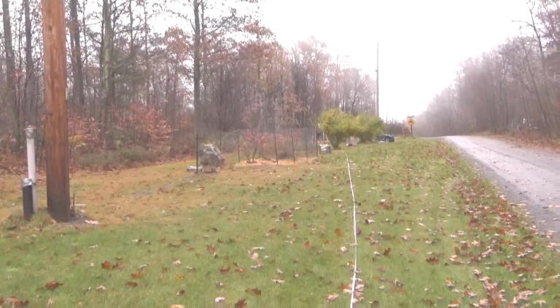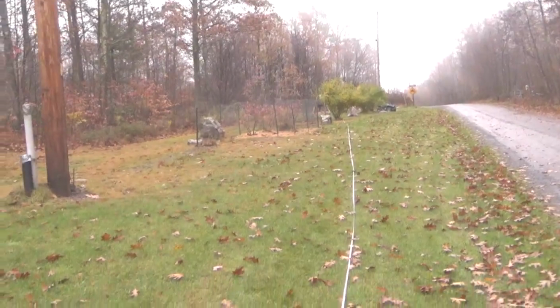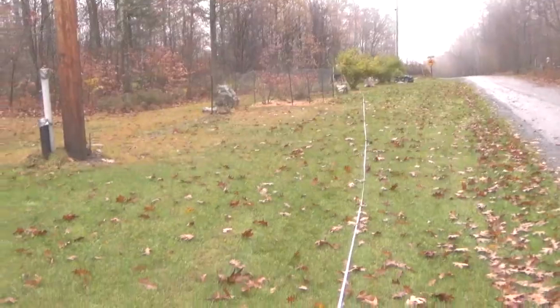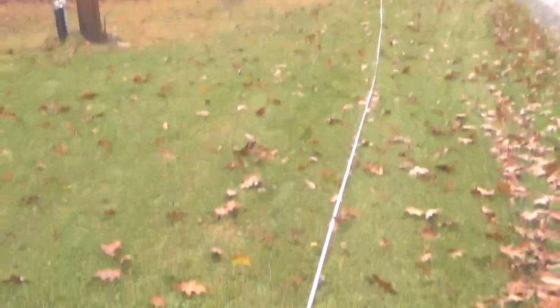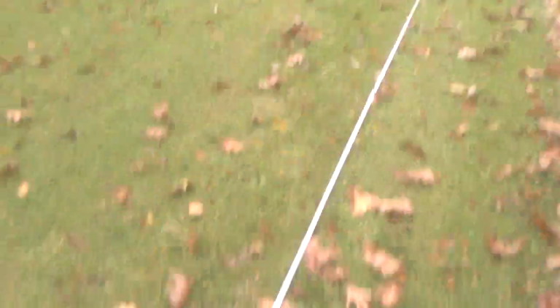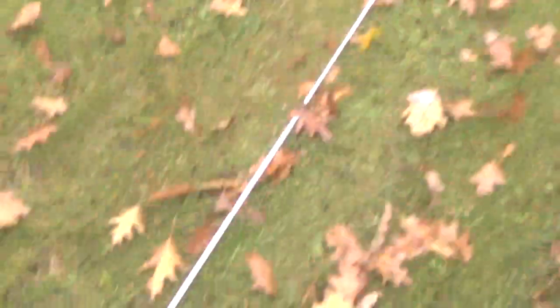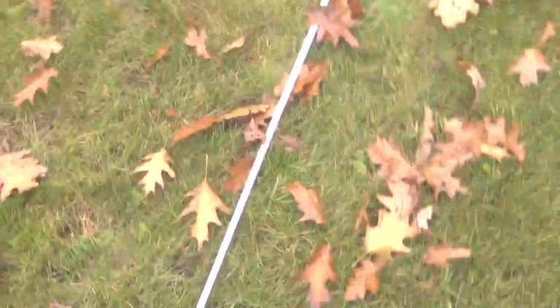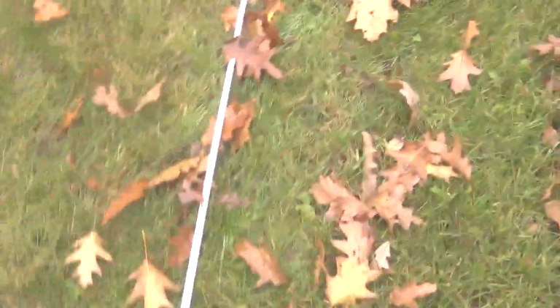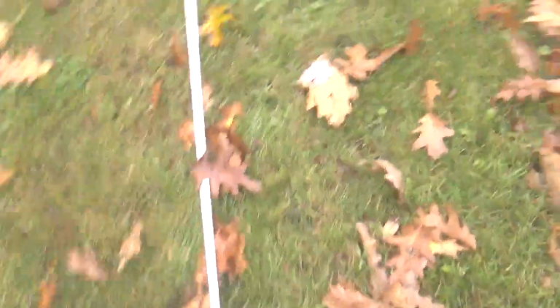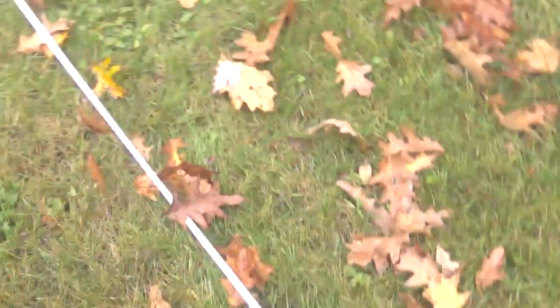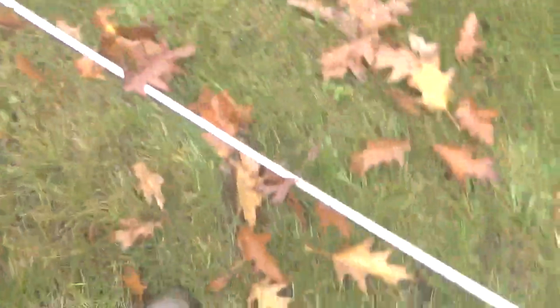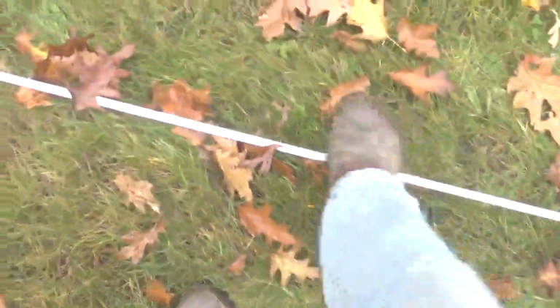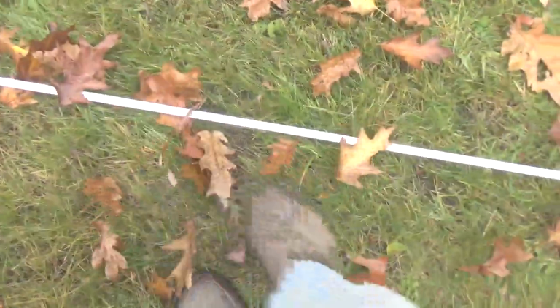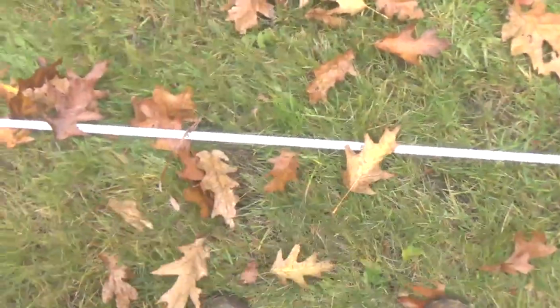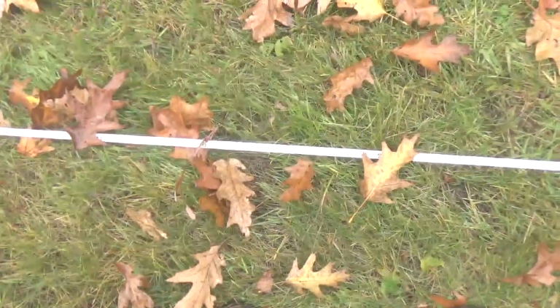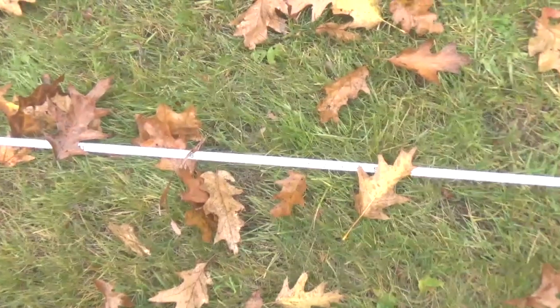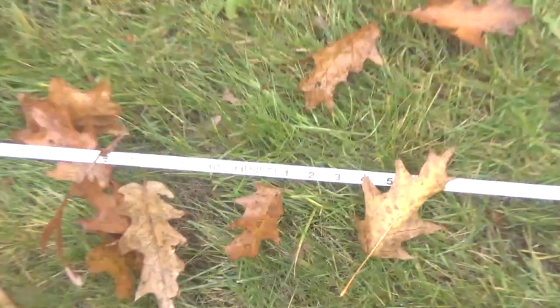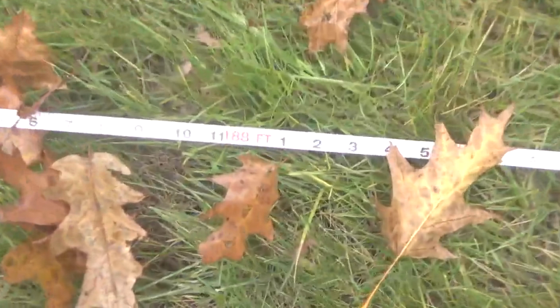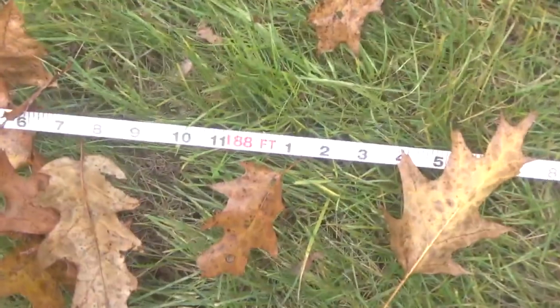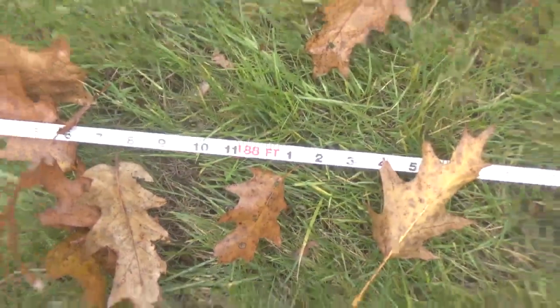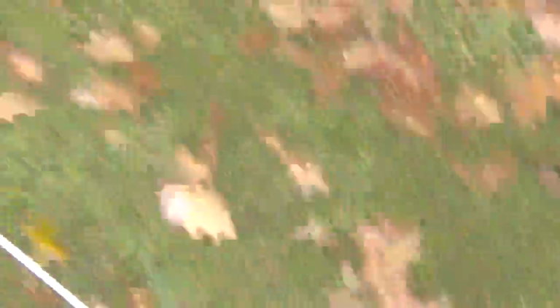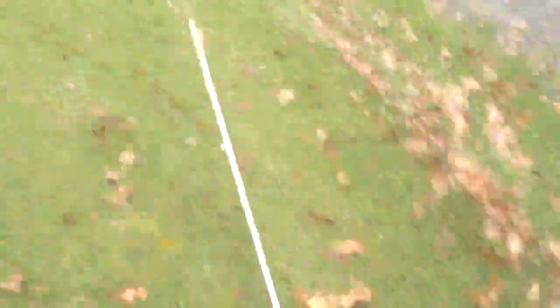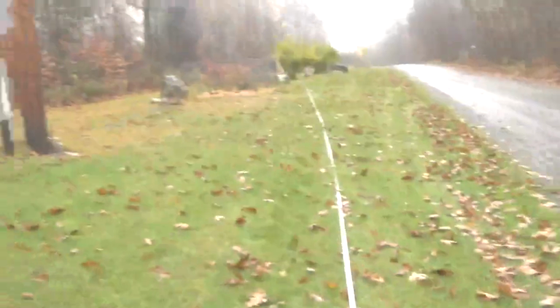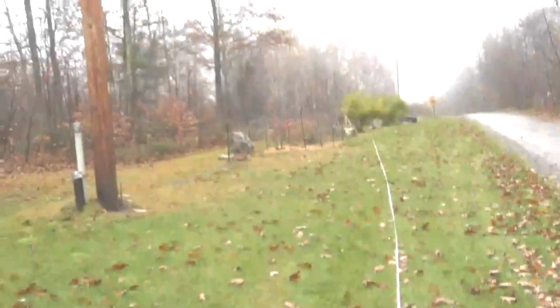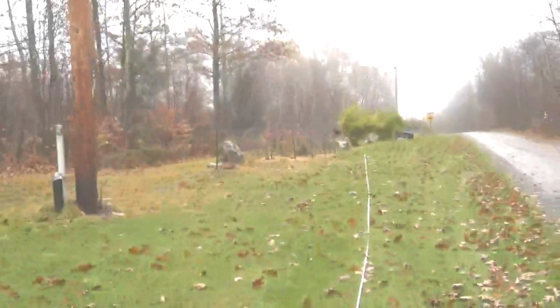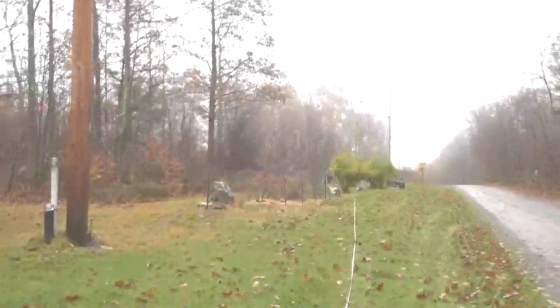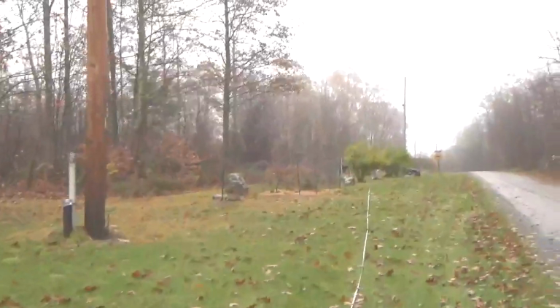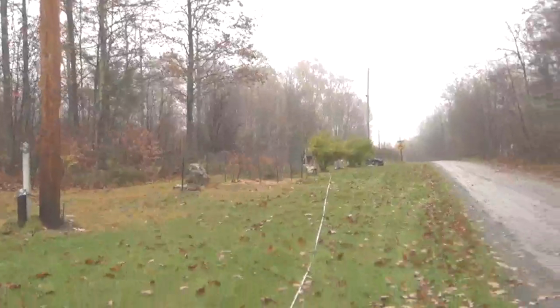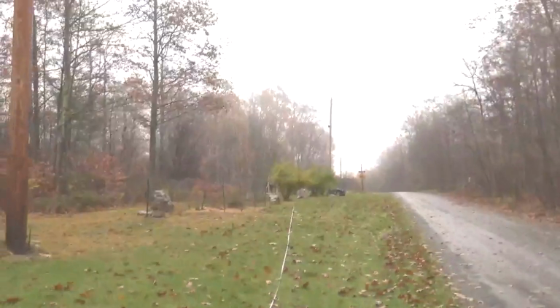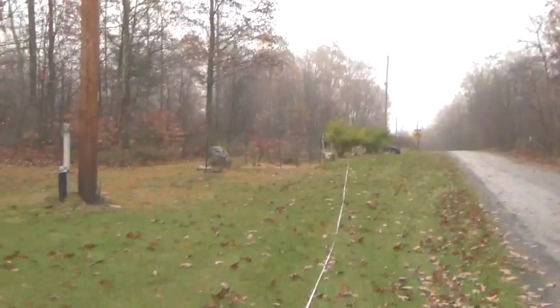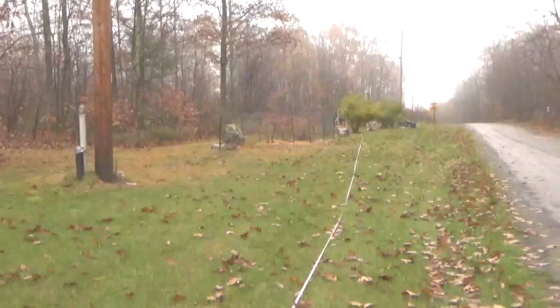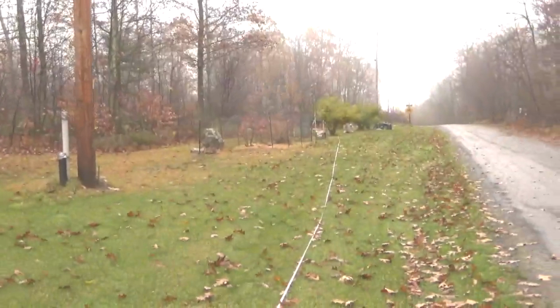Okay, so we're down range now. We are at 188 feet, and he said that's the best one he got so far. Let's see what happens.